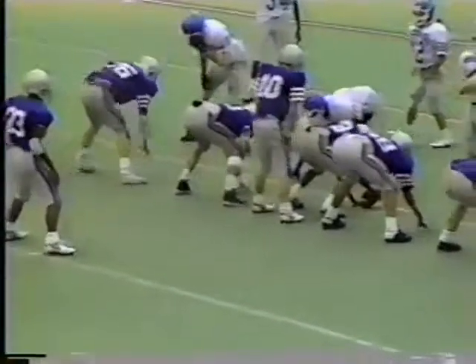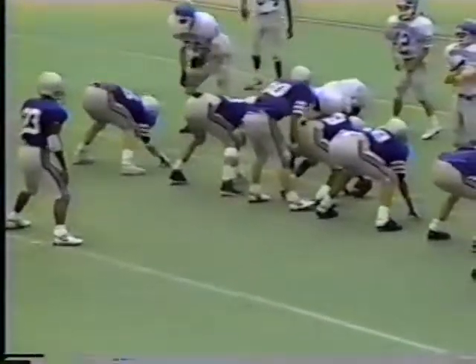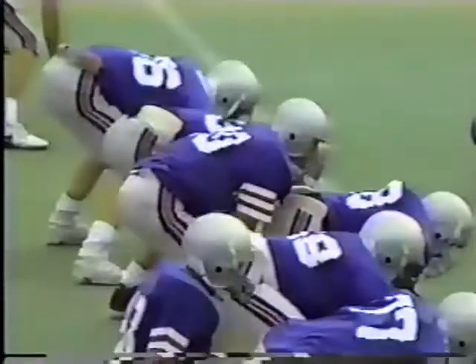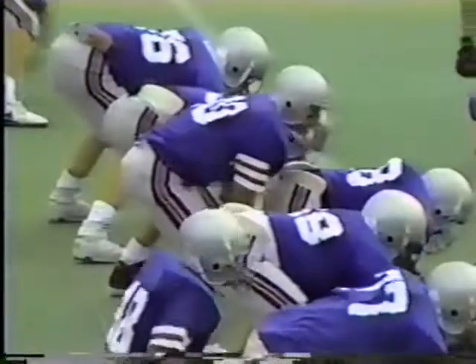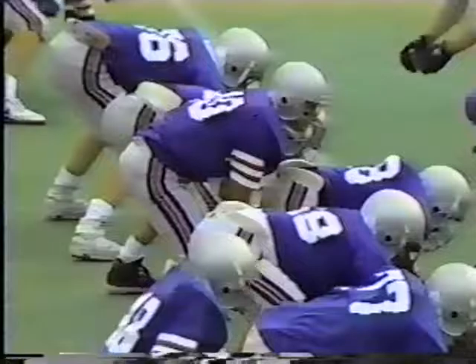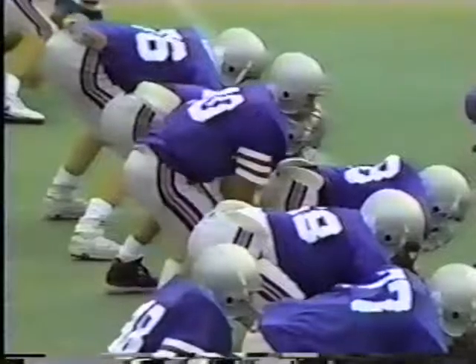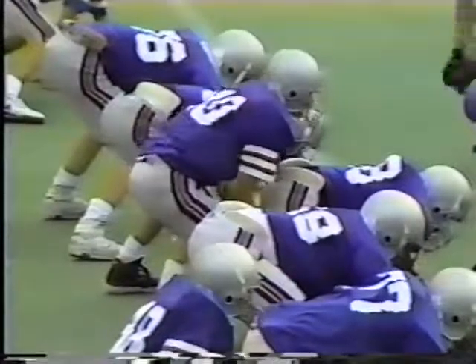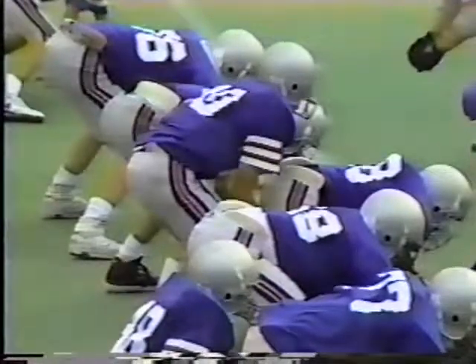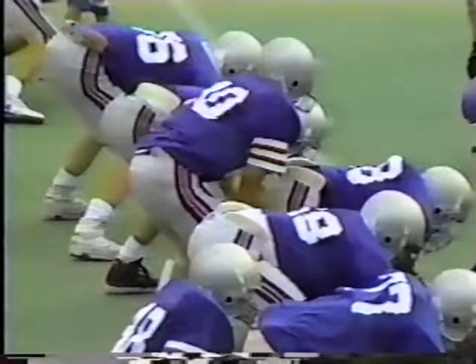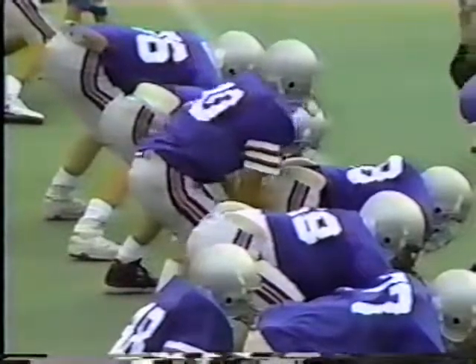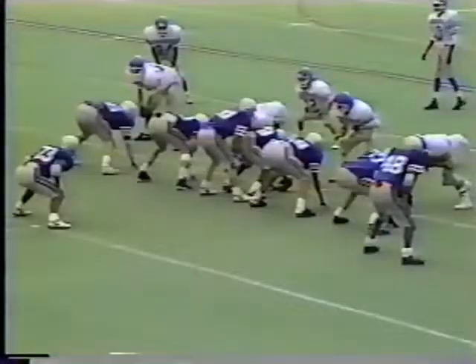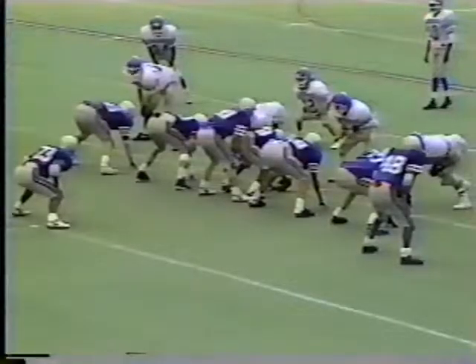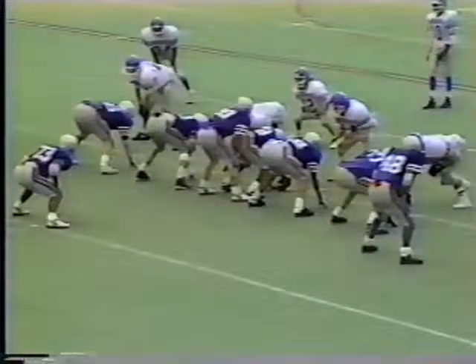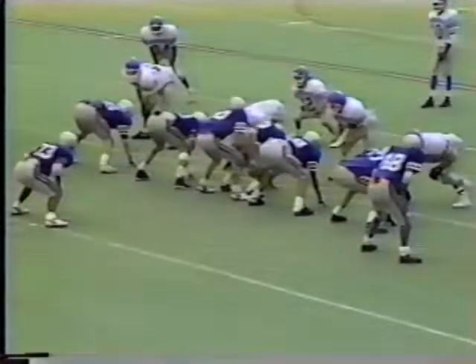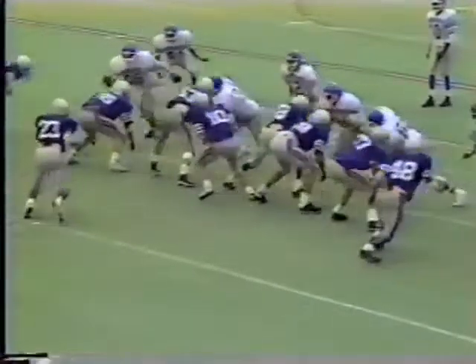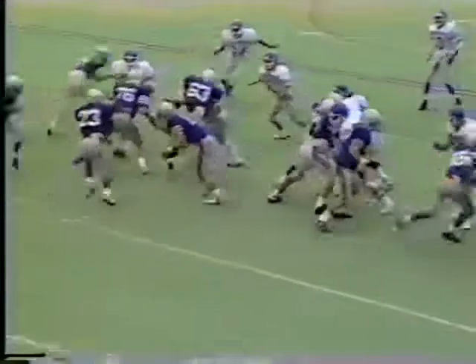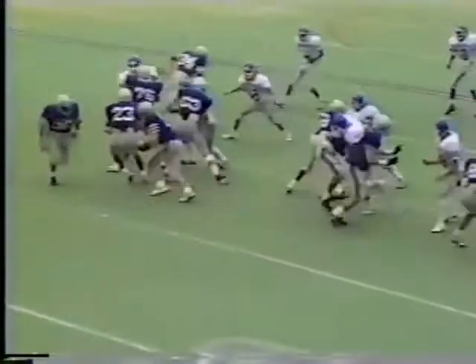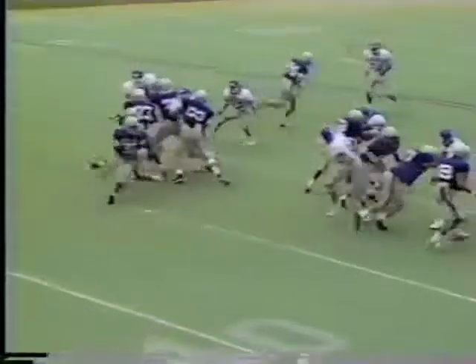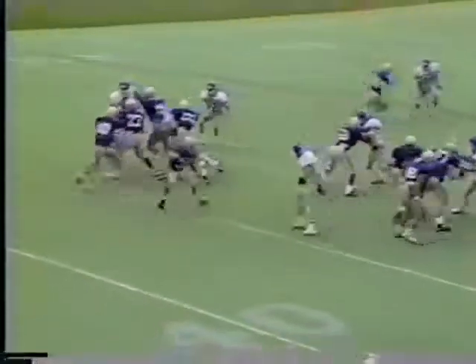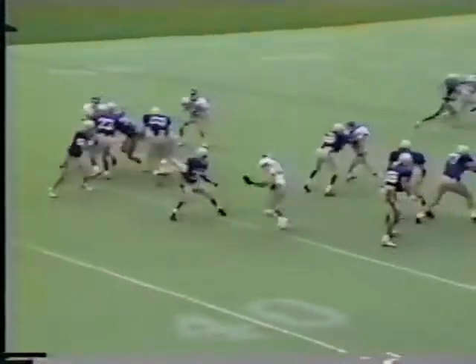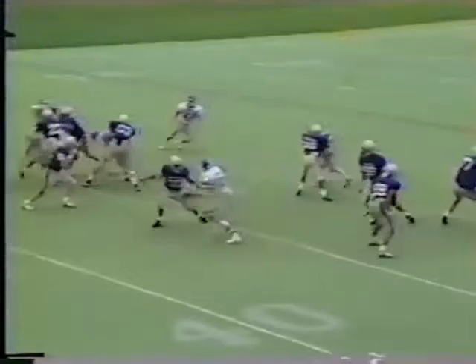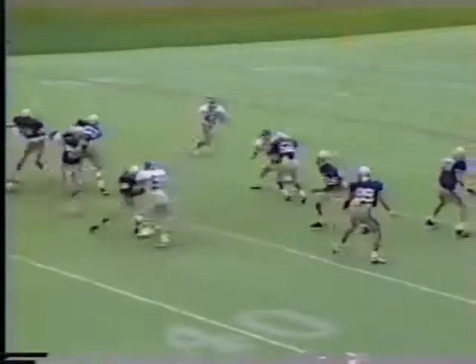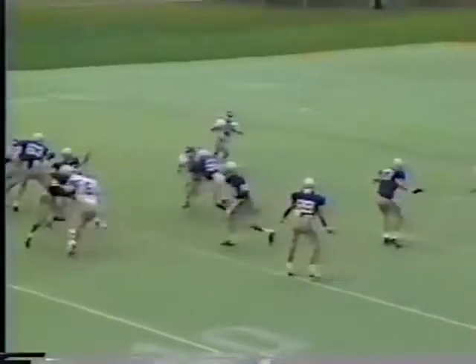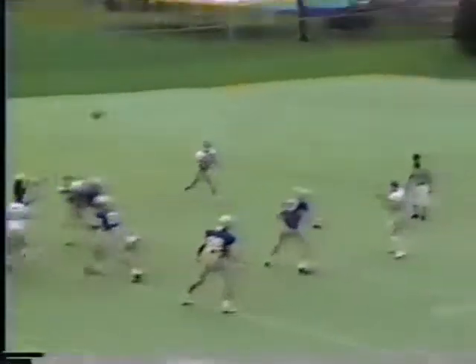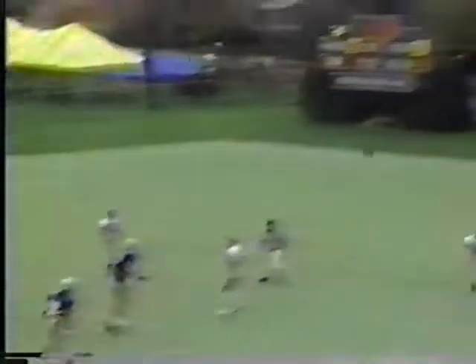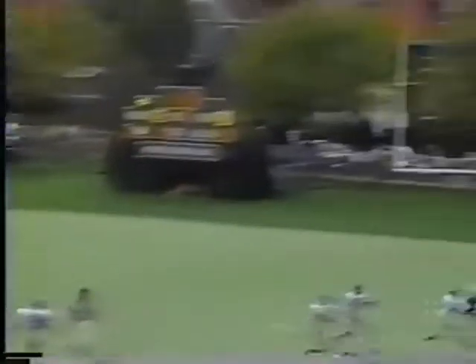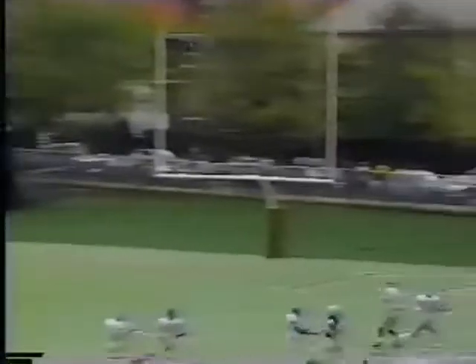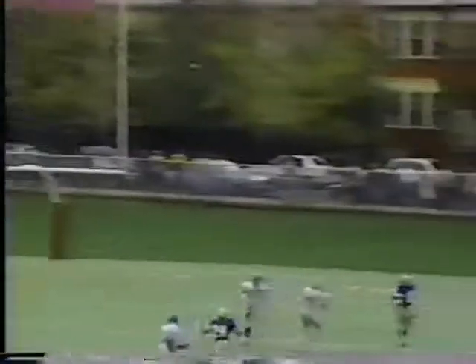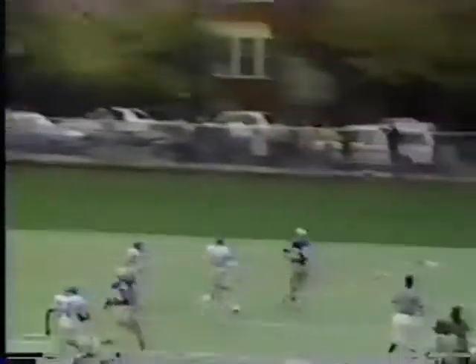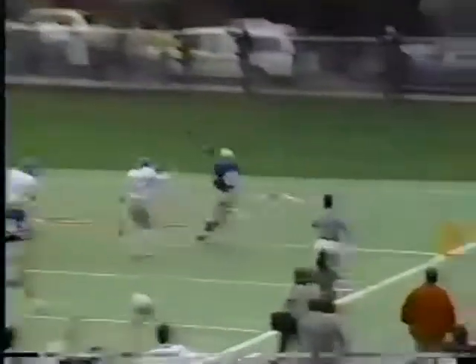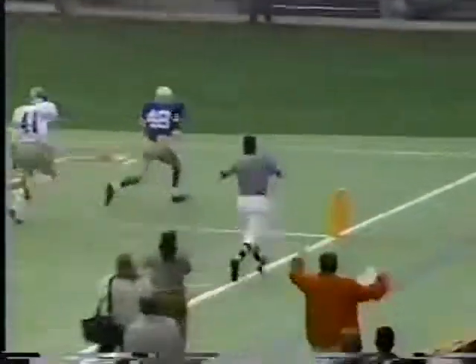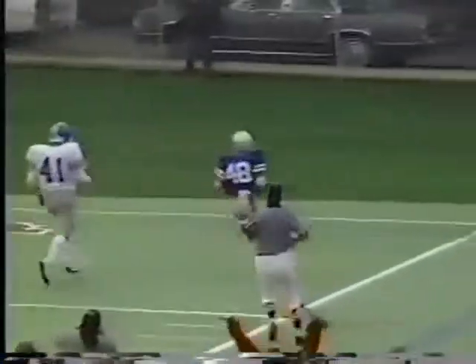Second down and eight. Two-yard gain that time for Bigby. Here's Nelson, back to throw. Looks down the right sideline — out there with Jeremy Ross. Touchdown!